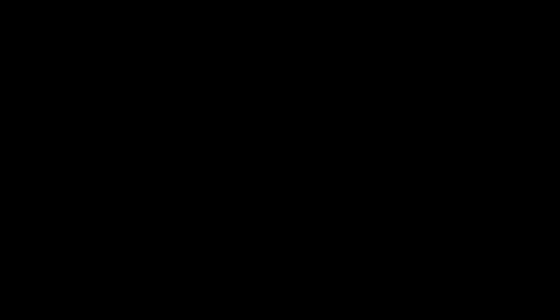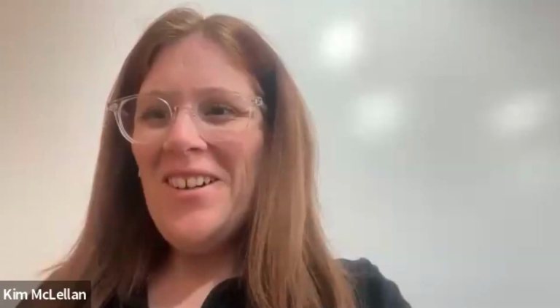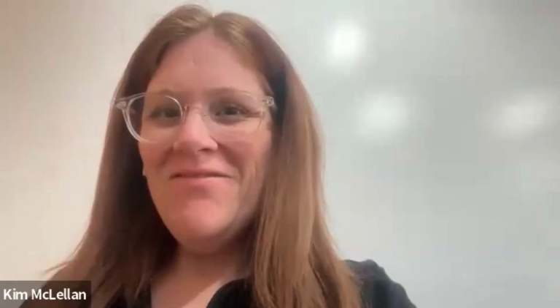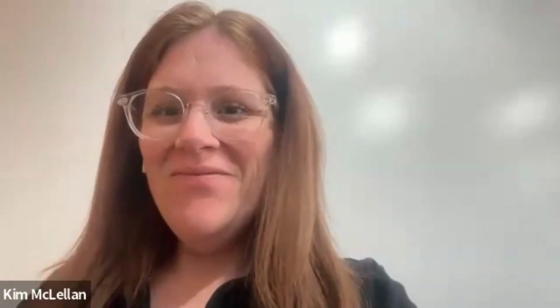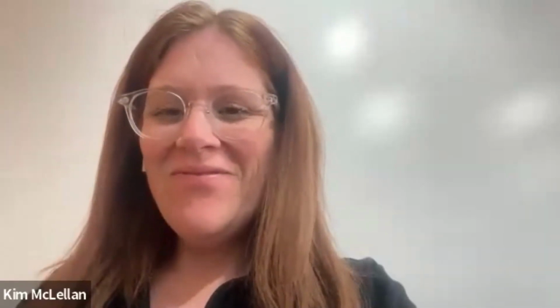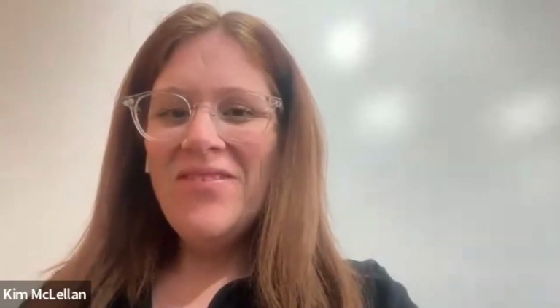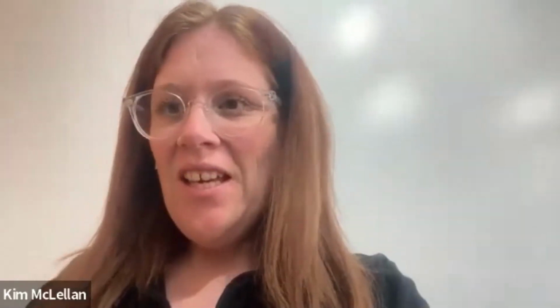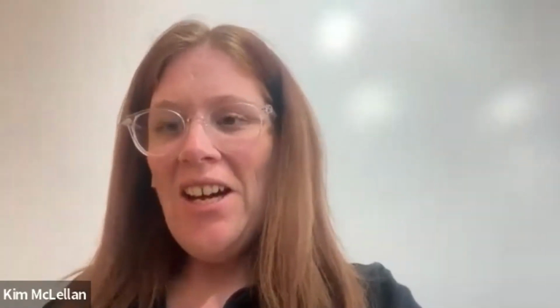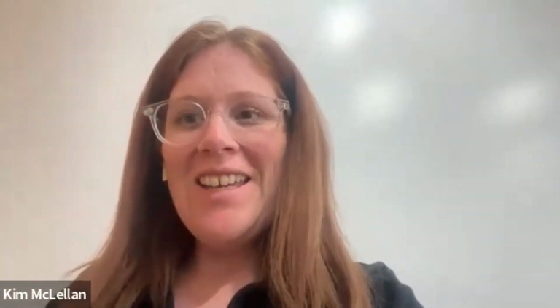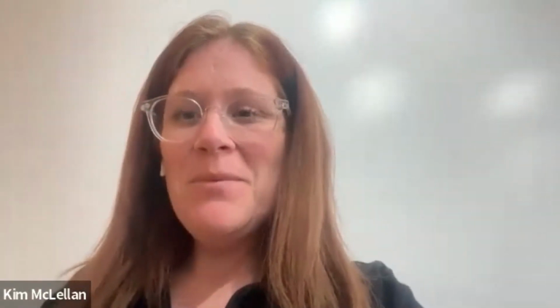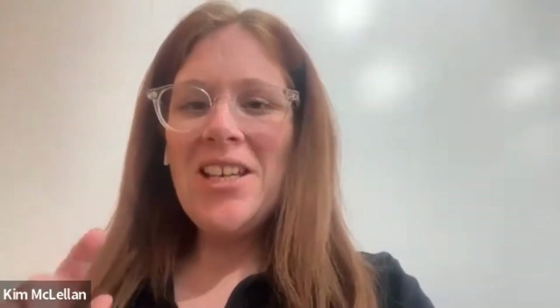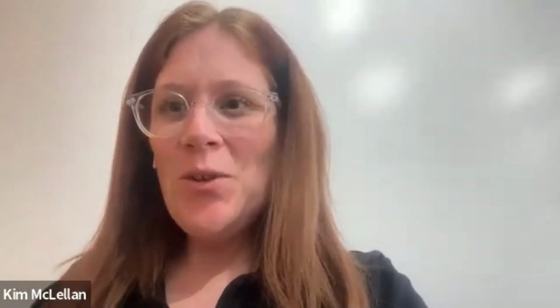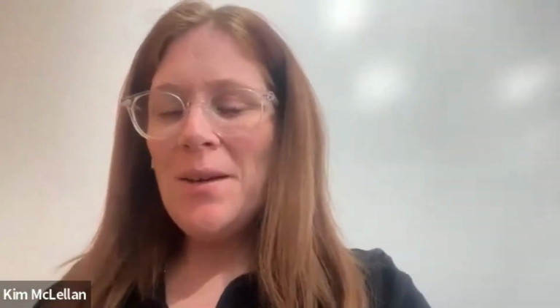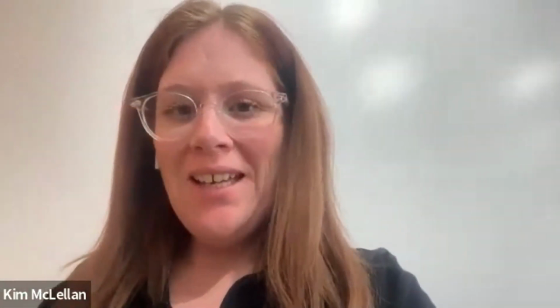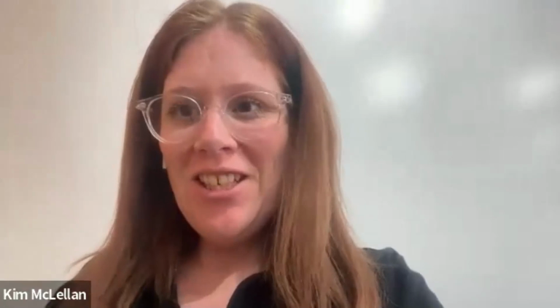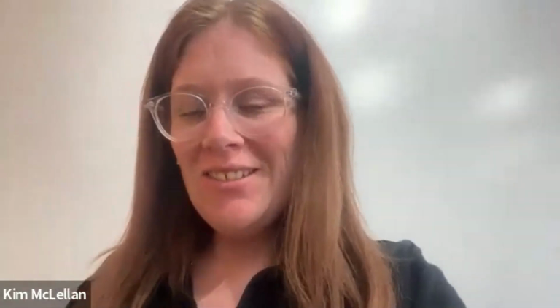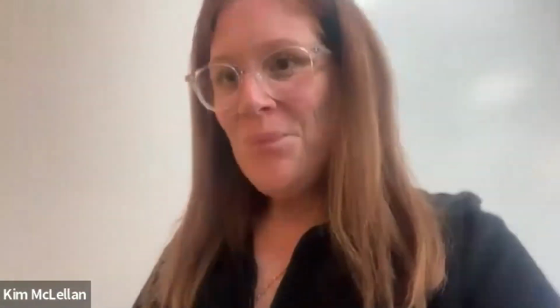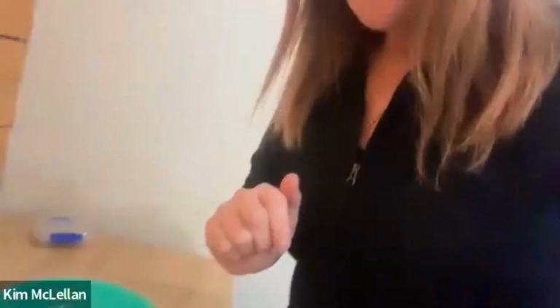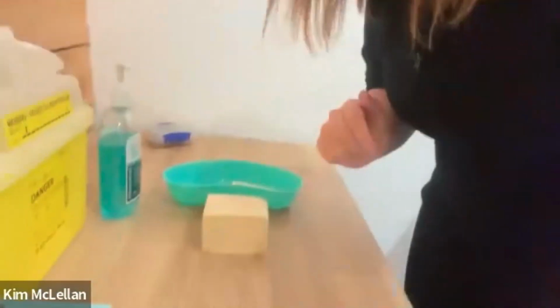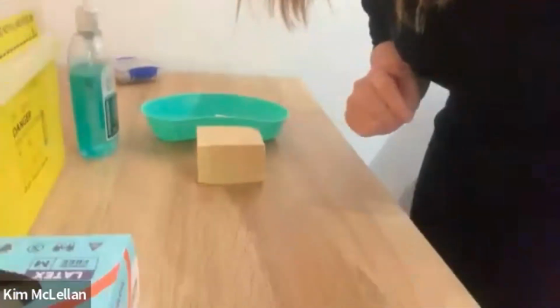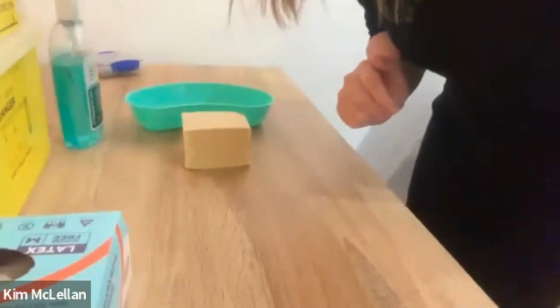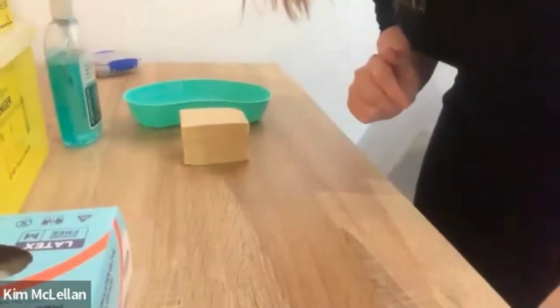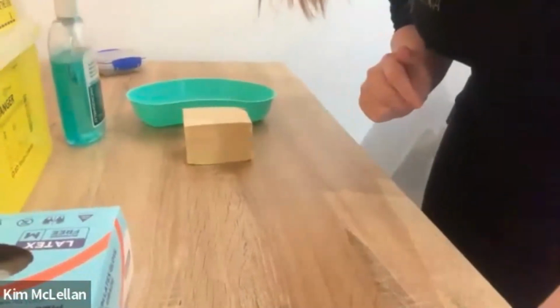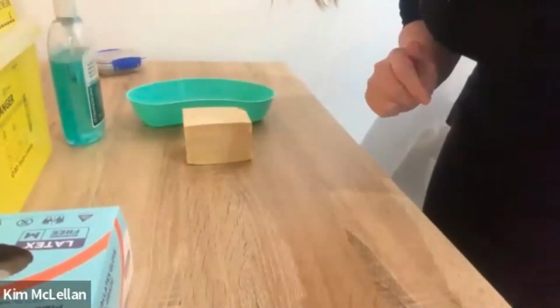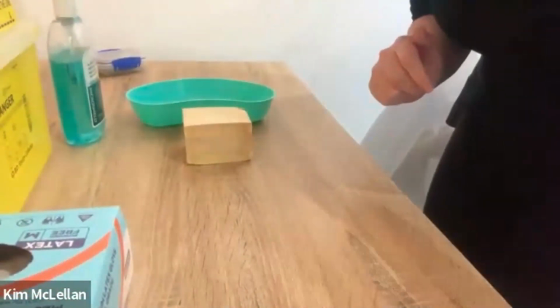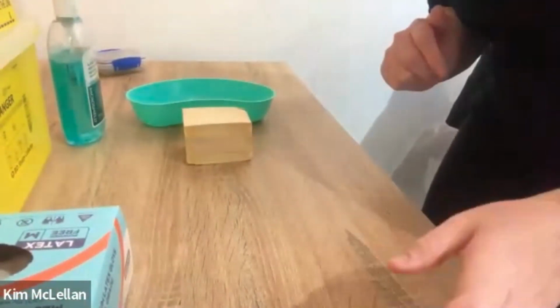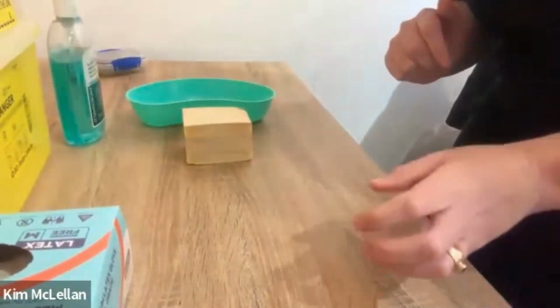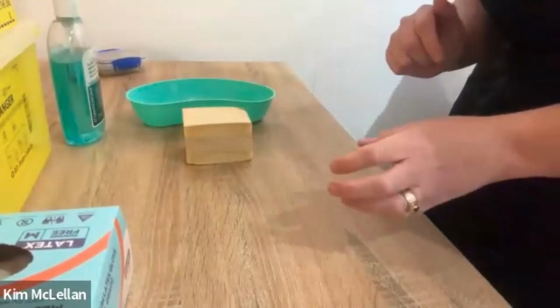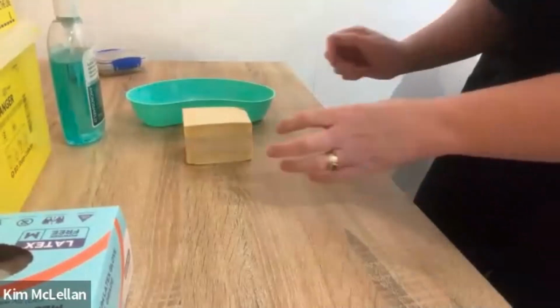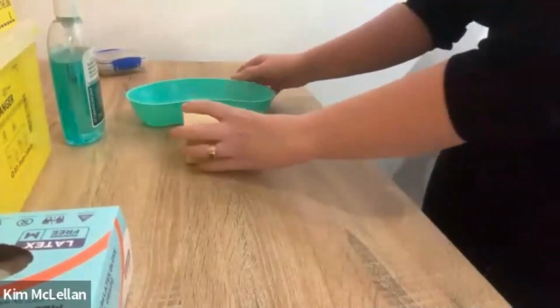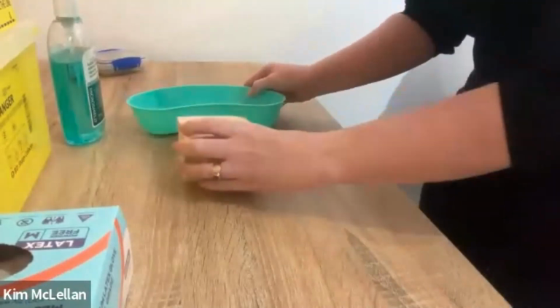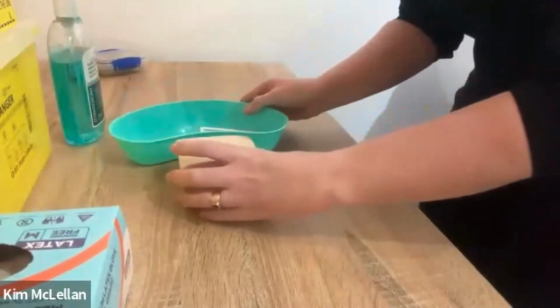Hi and welcome. I'm going to take you through subcutaneous injection. I'm just going to set you up here and we're going to go through how to administer a subcut injection.